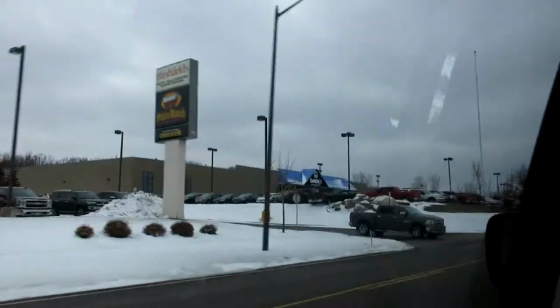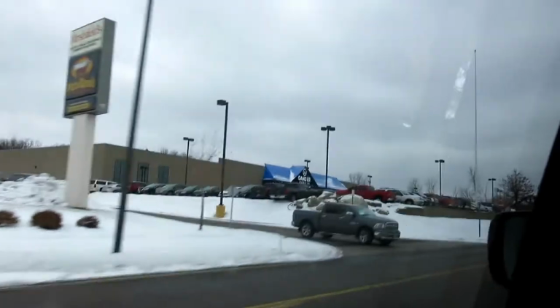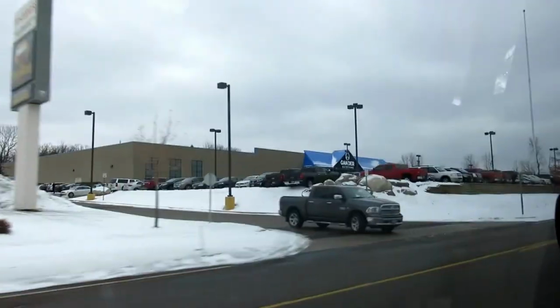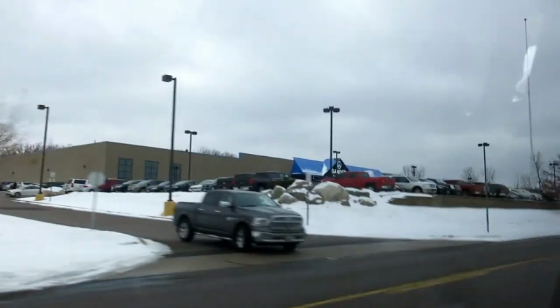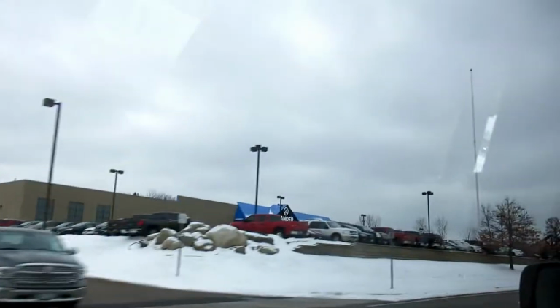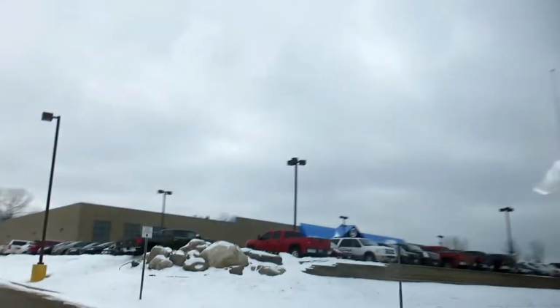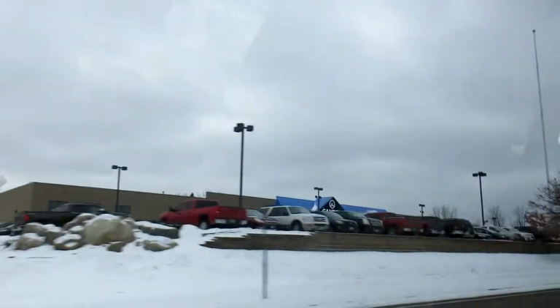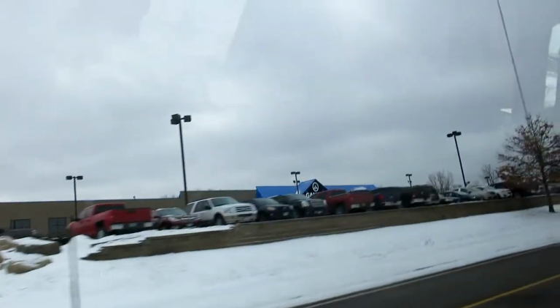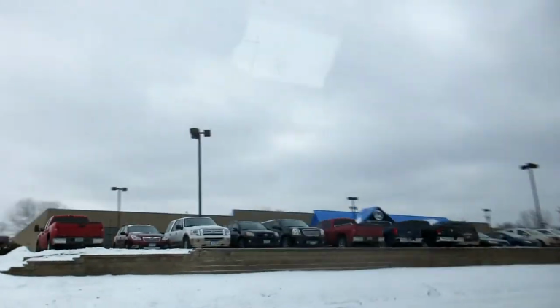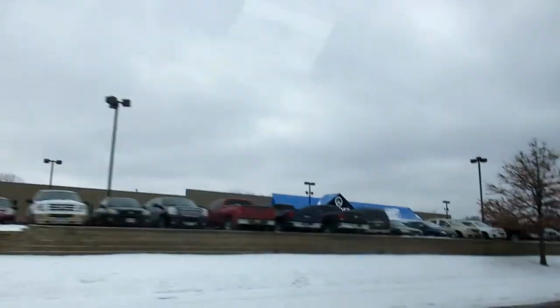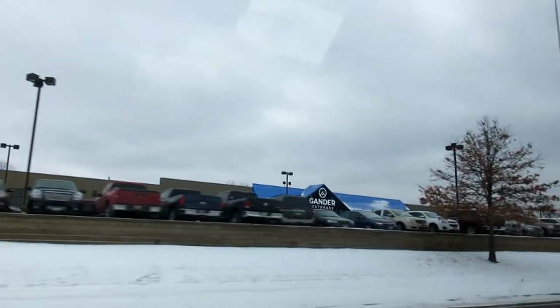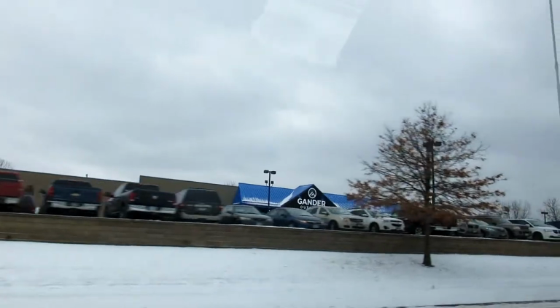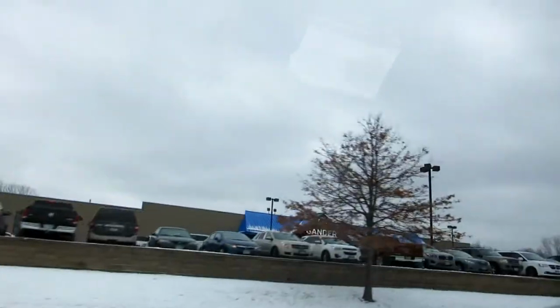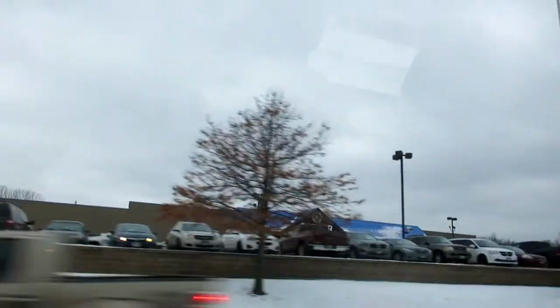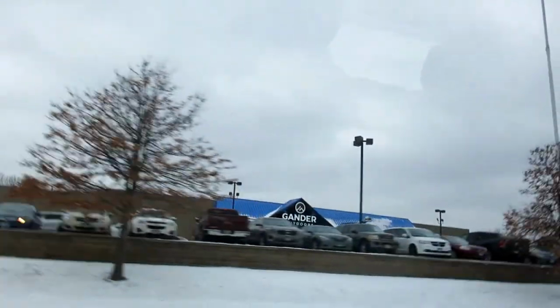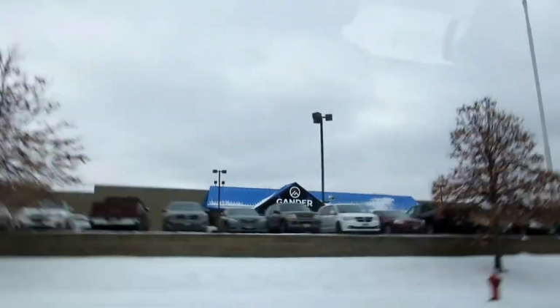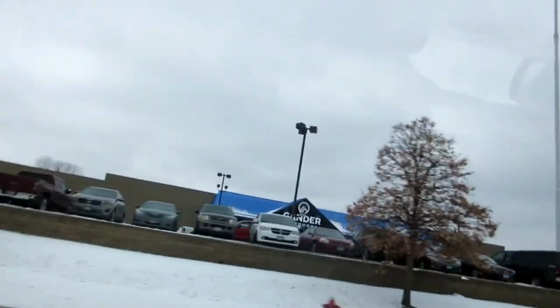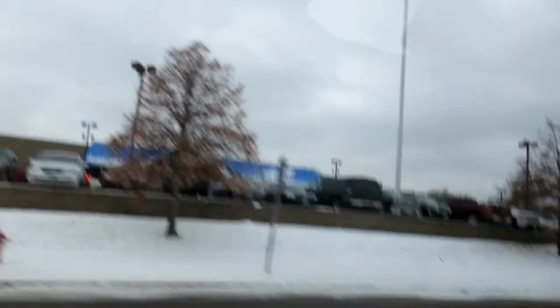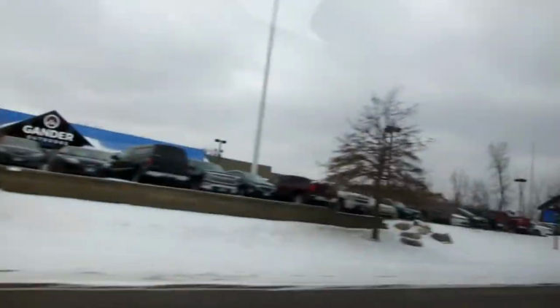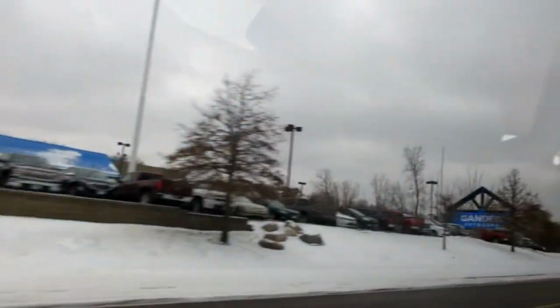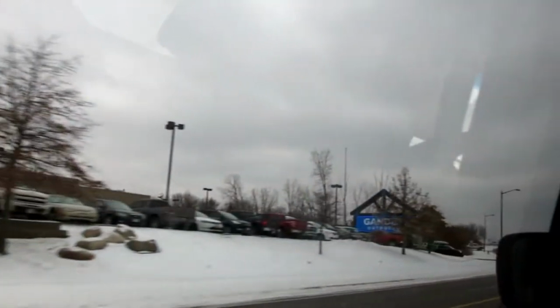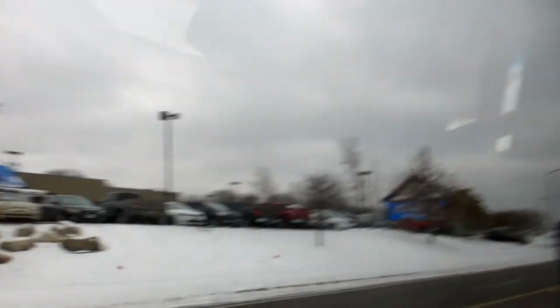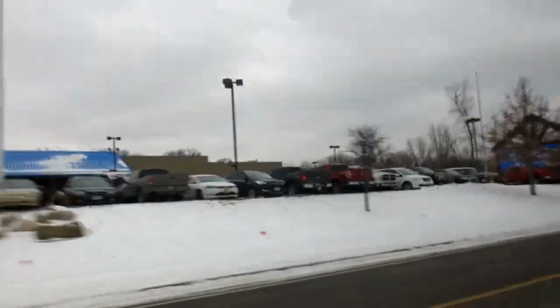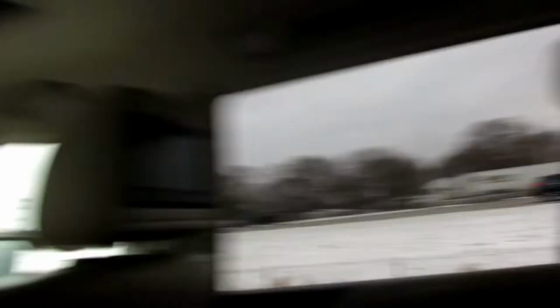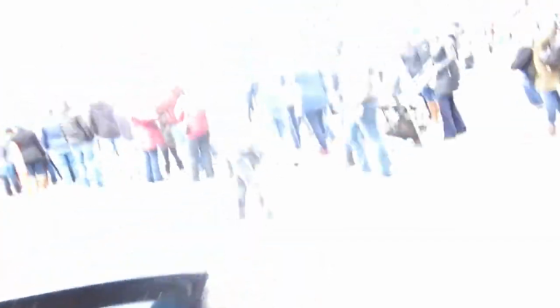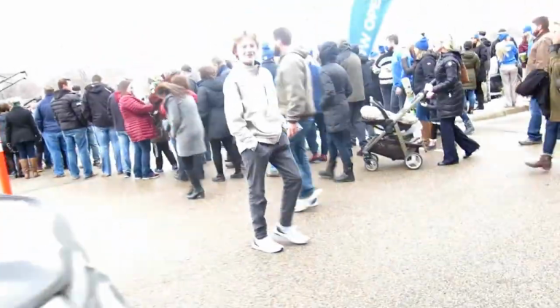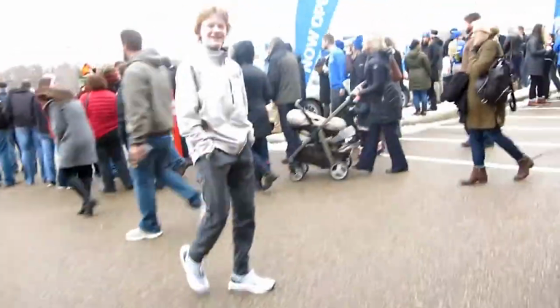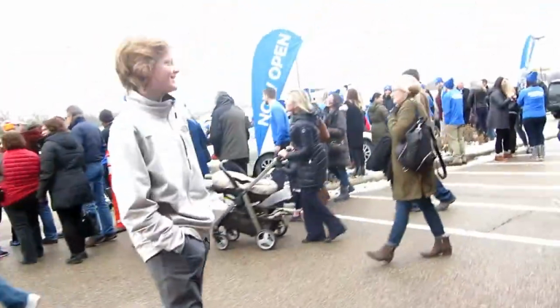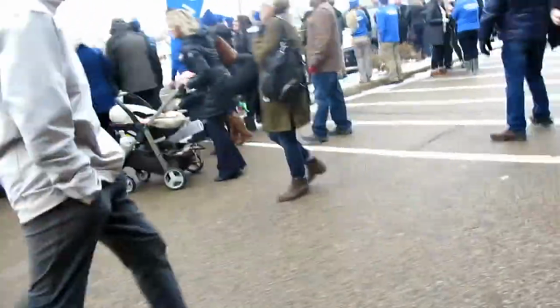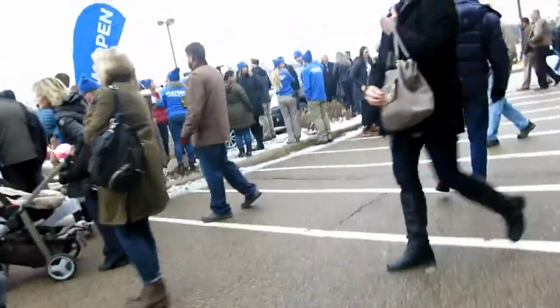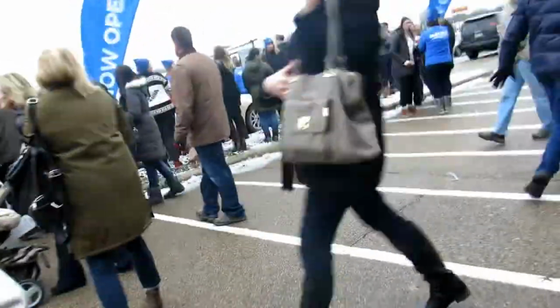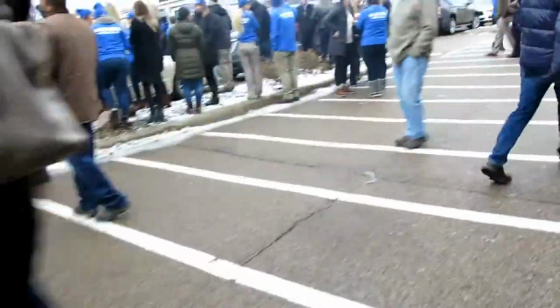Pulling up, Gander Outdoors opens at three — lot of cars. I cannot believe how packed it is, I didn't think it'd be that packed. Look at this, oh my god it is packed here.